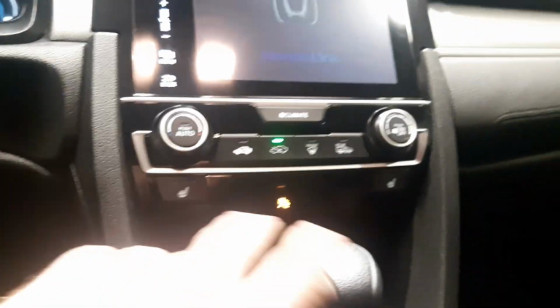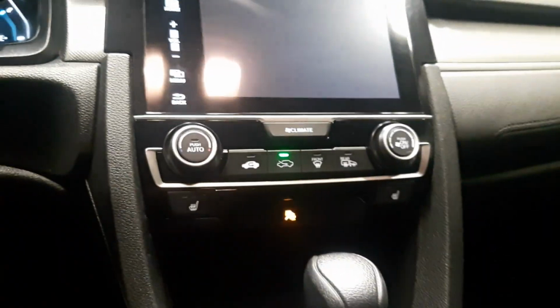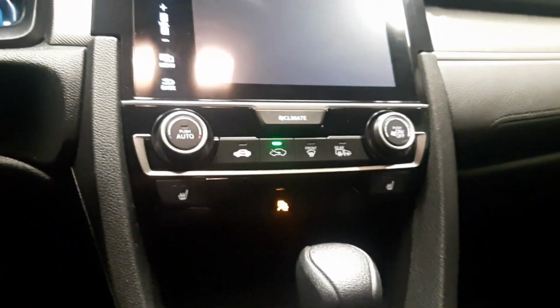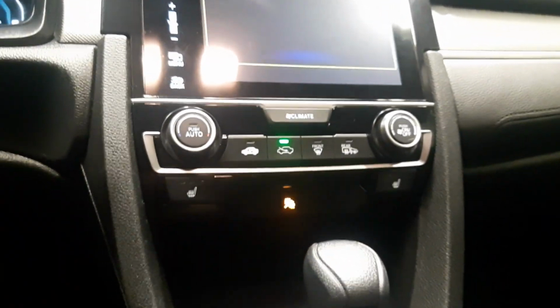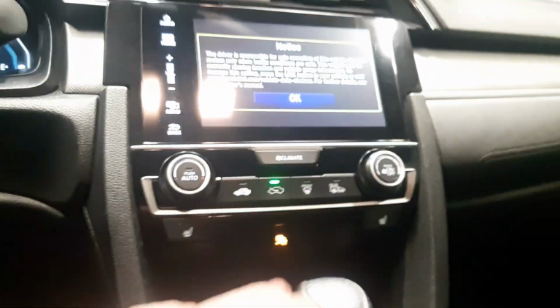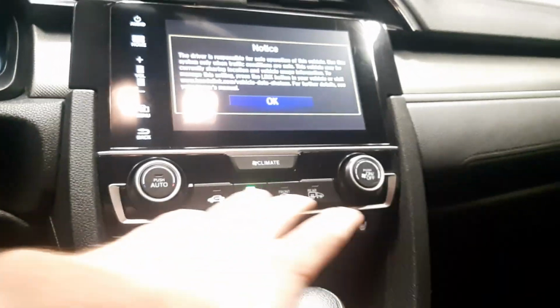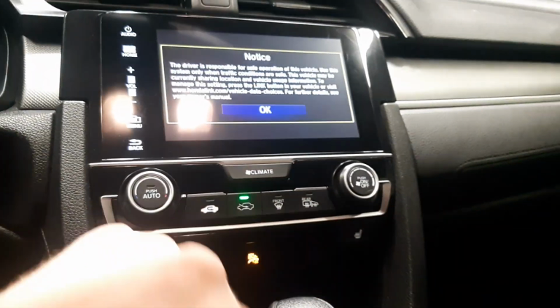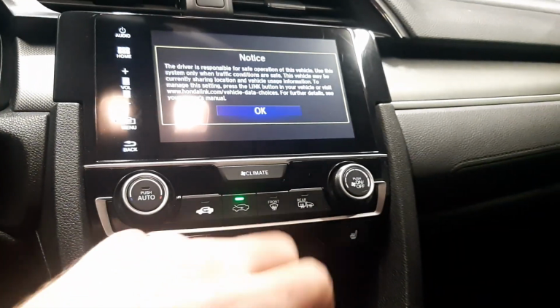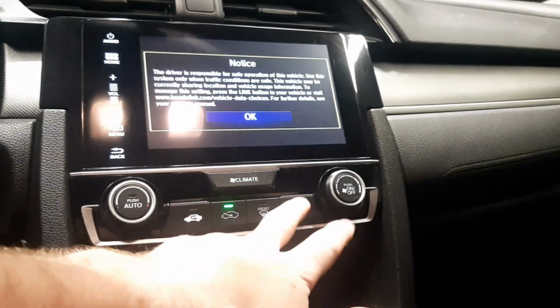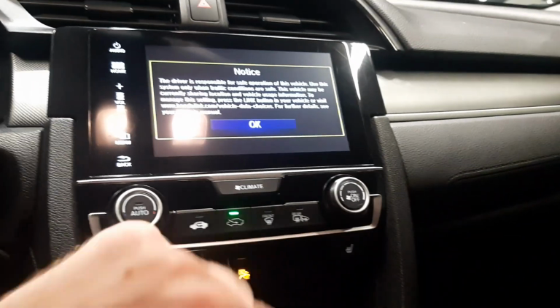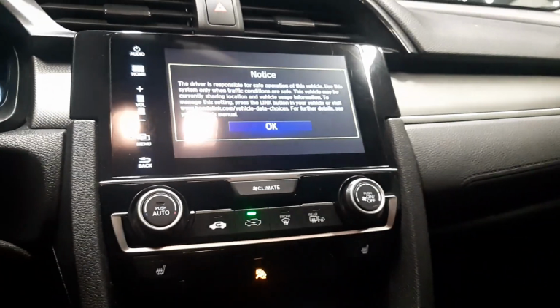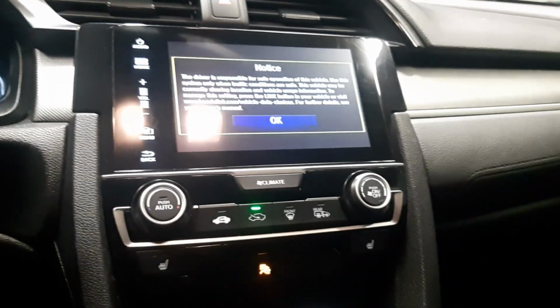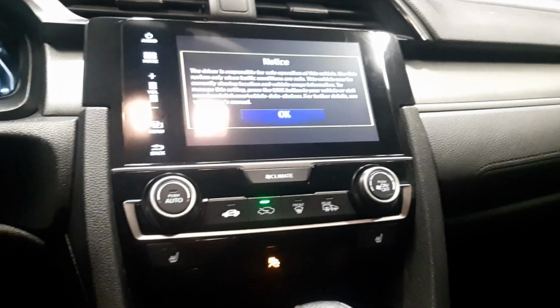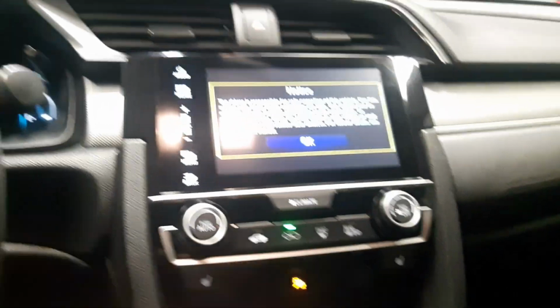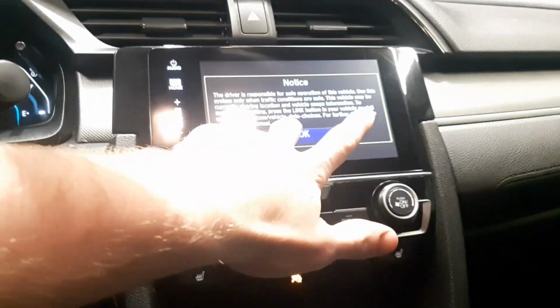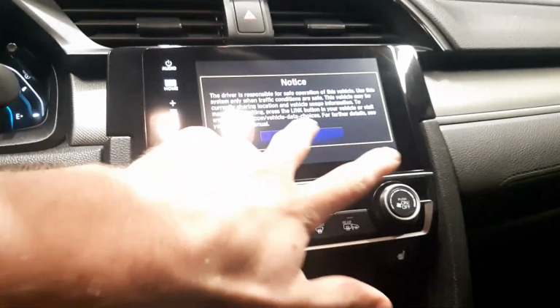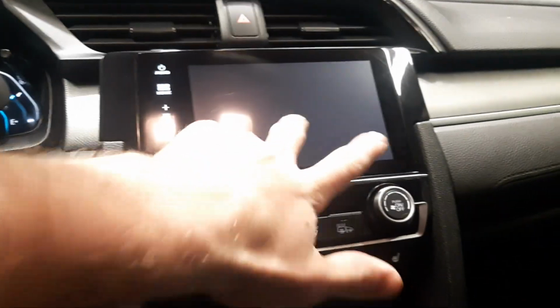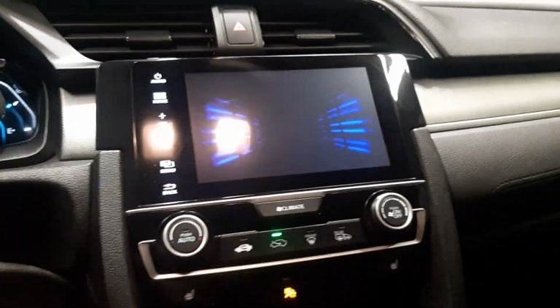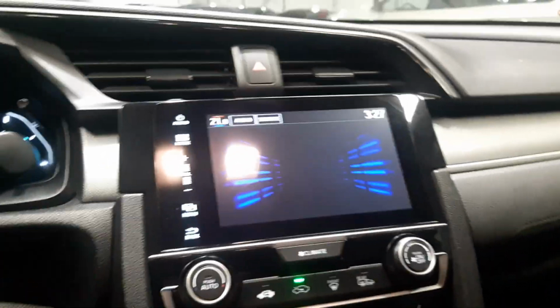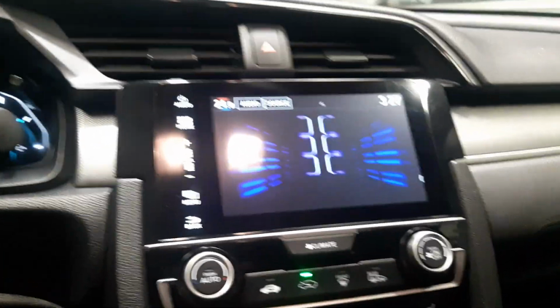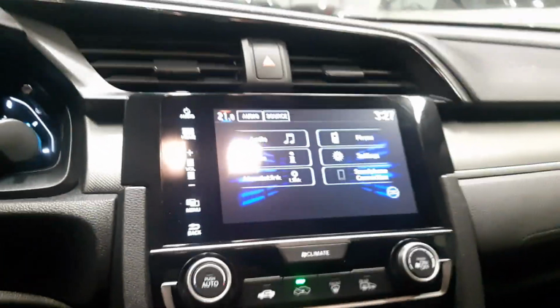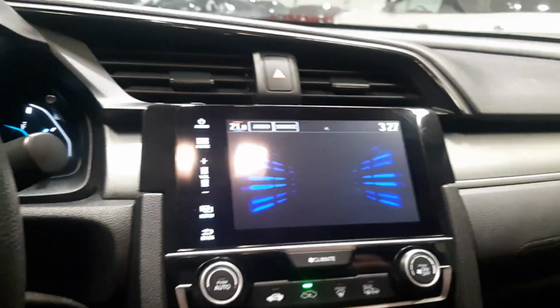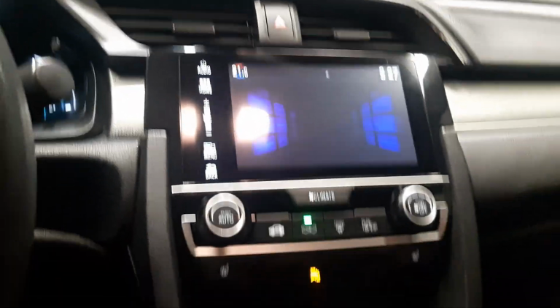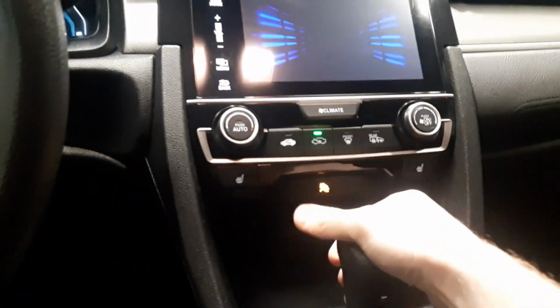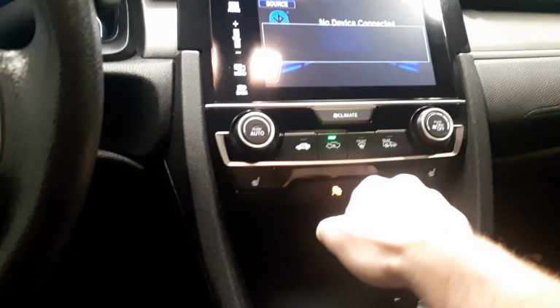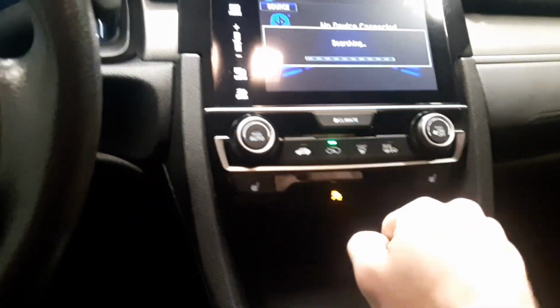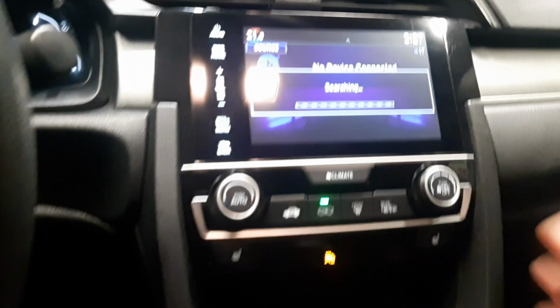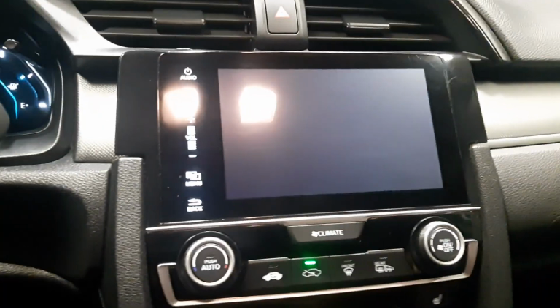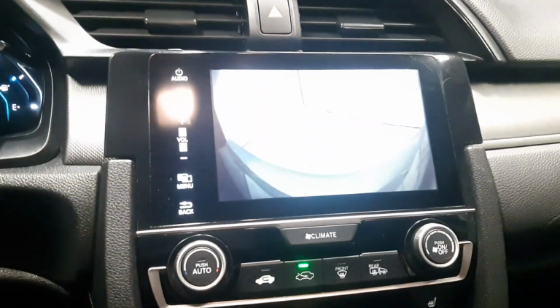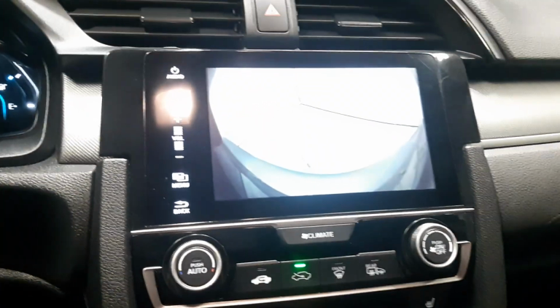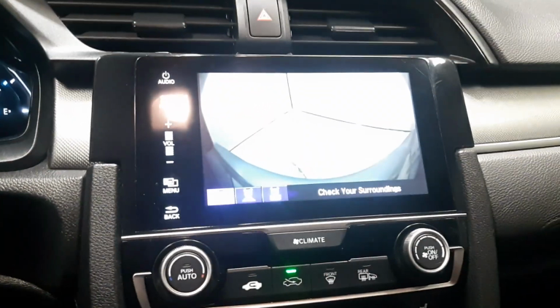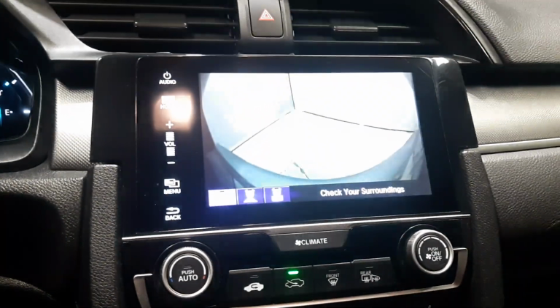You get heated seats for both you and your passenger, all your AC controls, and heated mirrors as well, which is great for winter. There's a touchscreen display where you can hook up your phone with Bluetooth. It also has a backup camera.